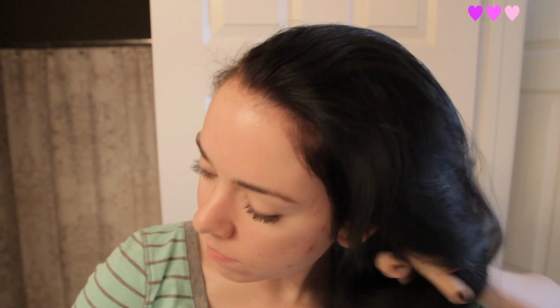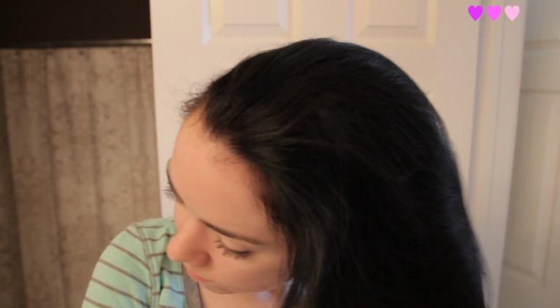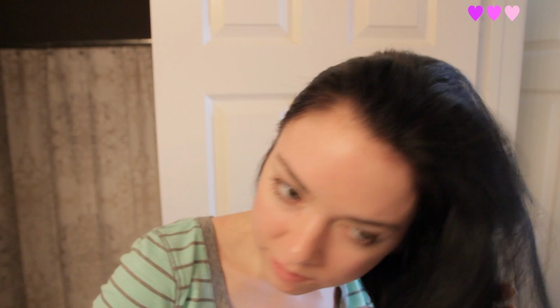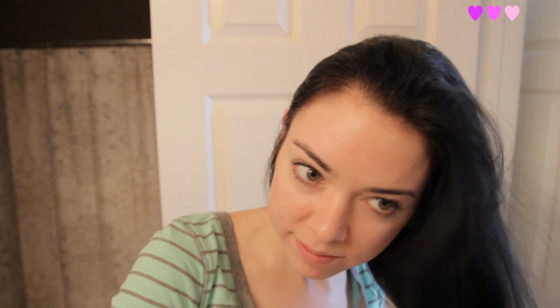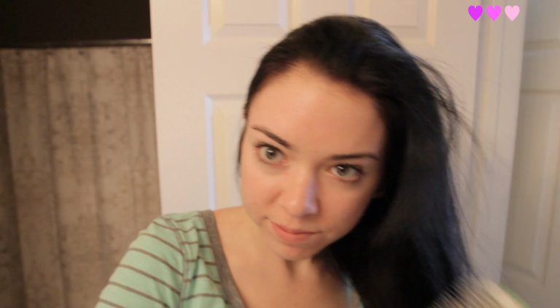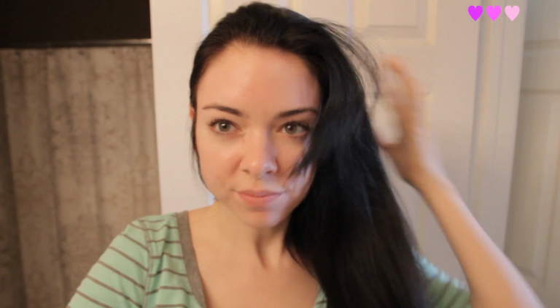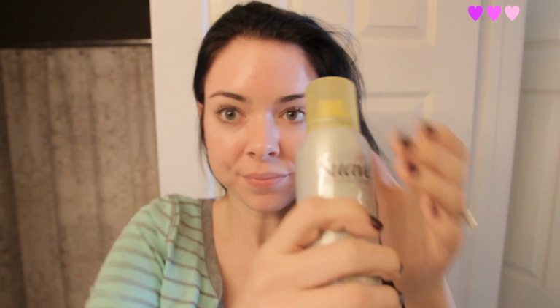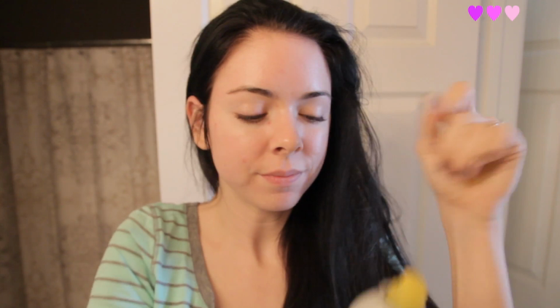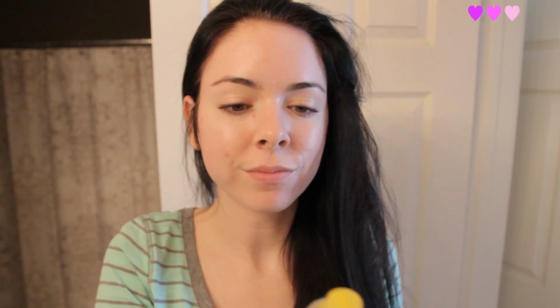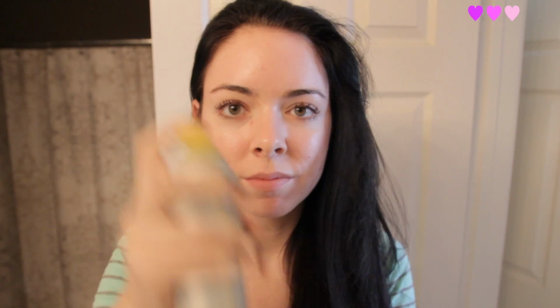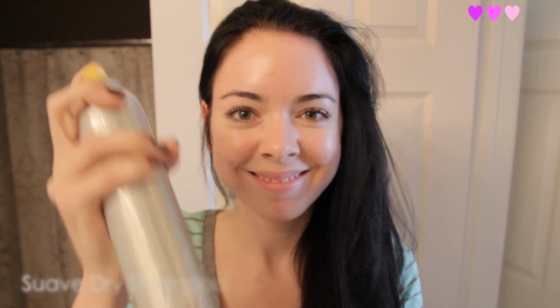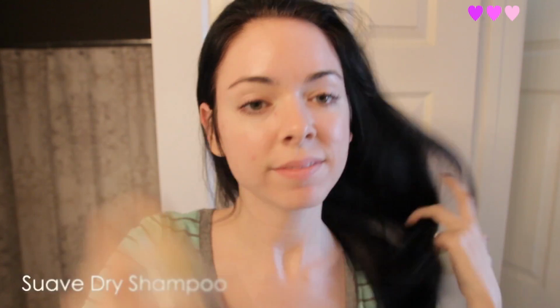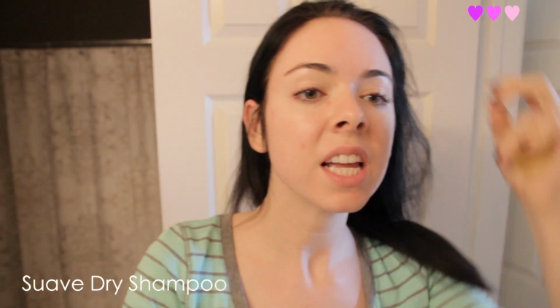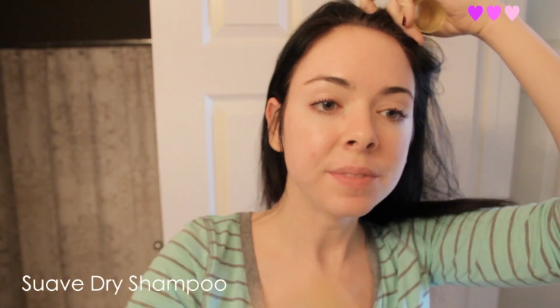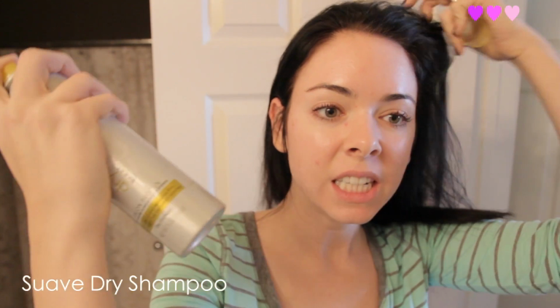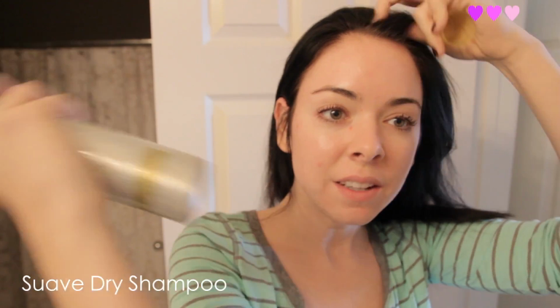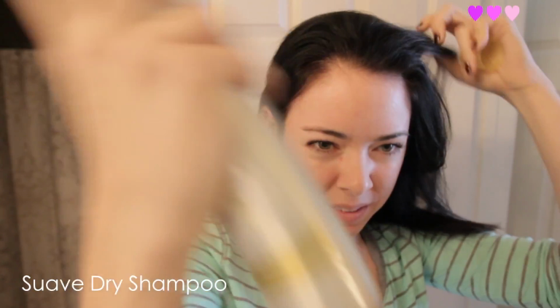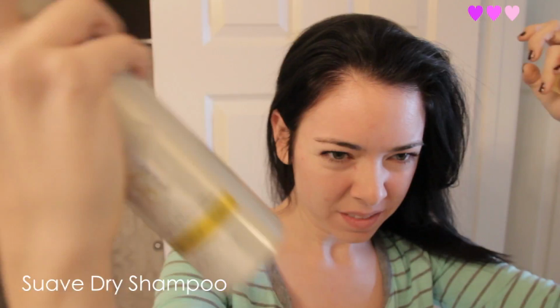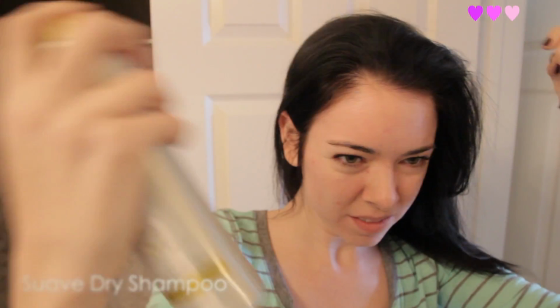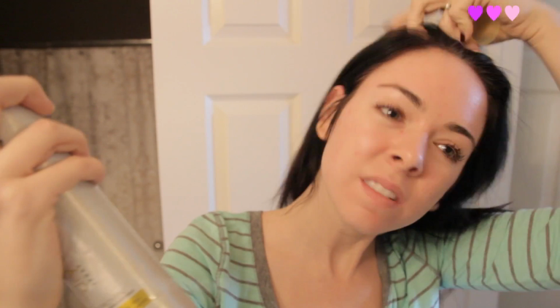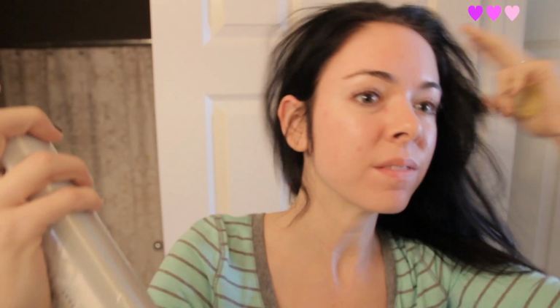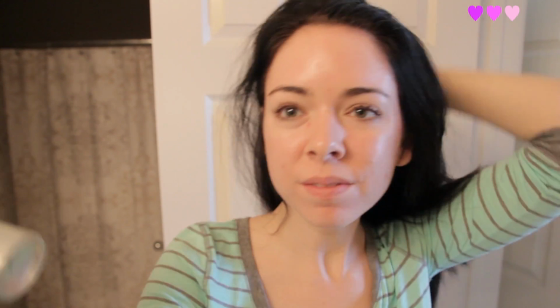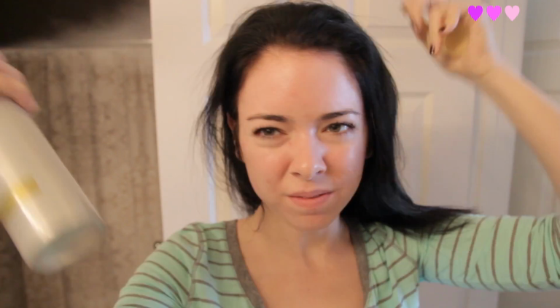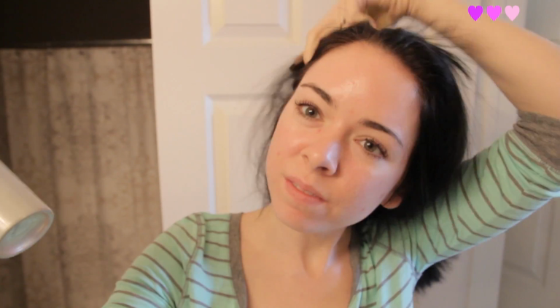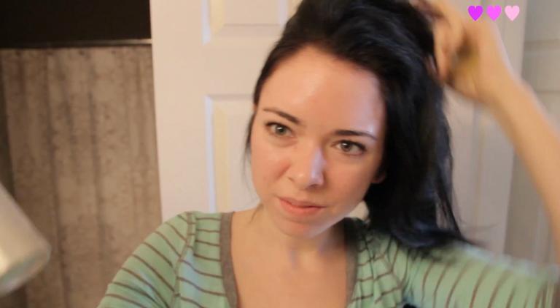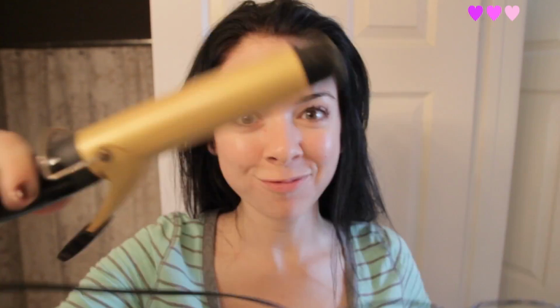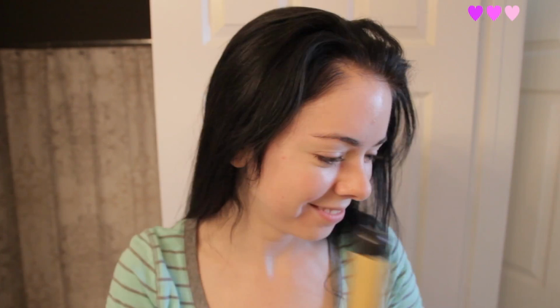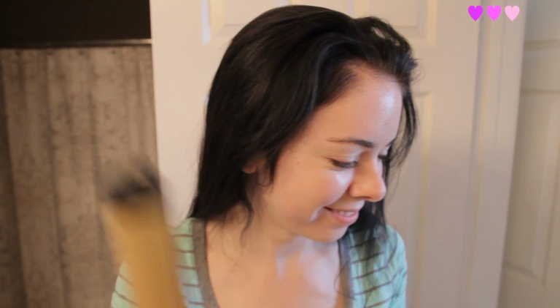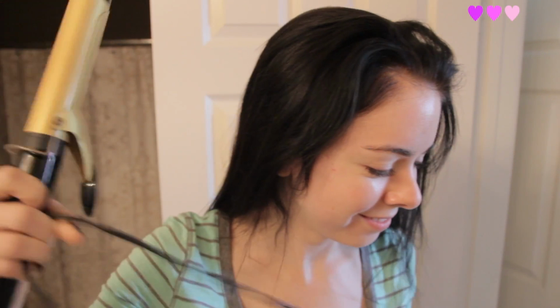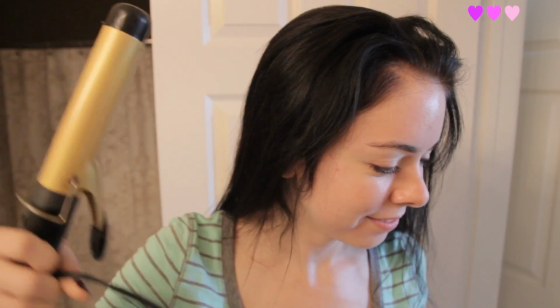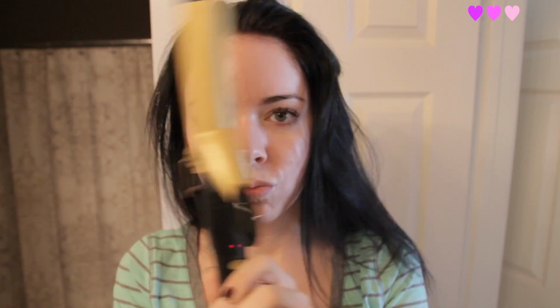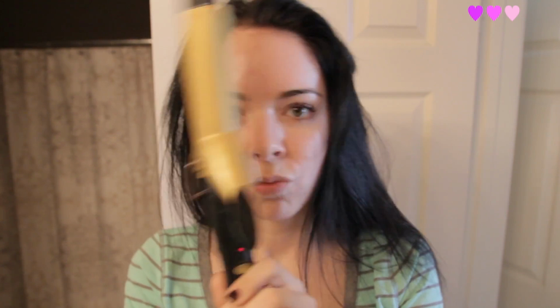Okay so this is my easy five-minute hair. I just like to do loose waves, and the first thing I start with is if my hair looks a little bit greasy, I'll spray a little bit of dry shampoo on it.